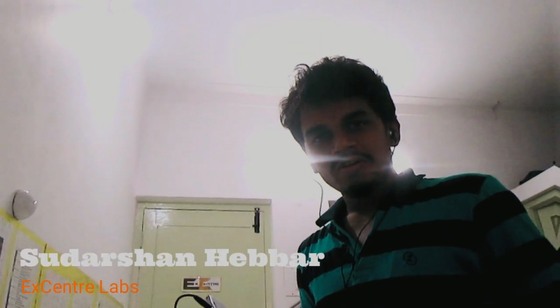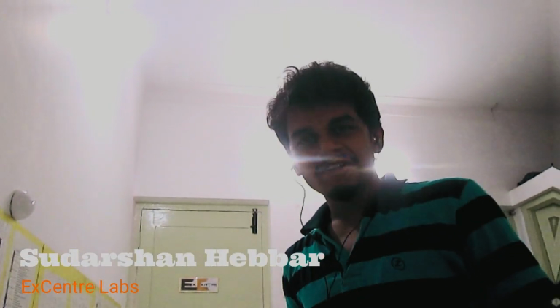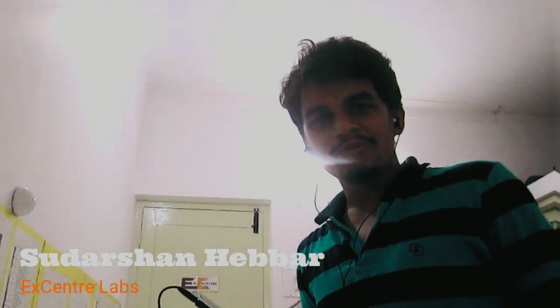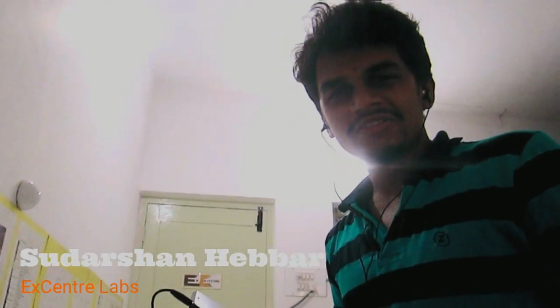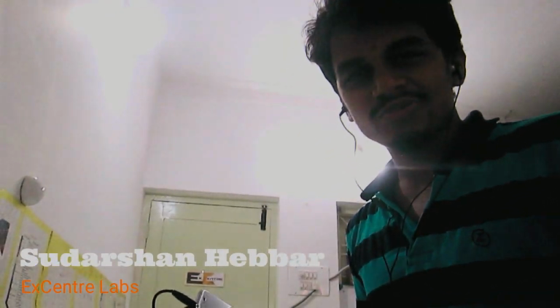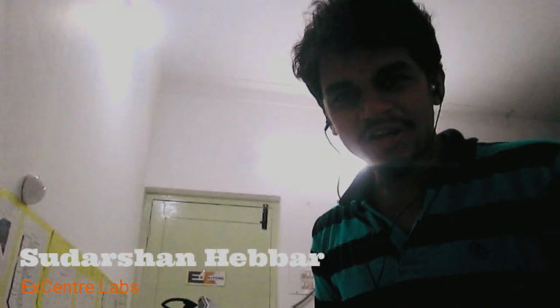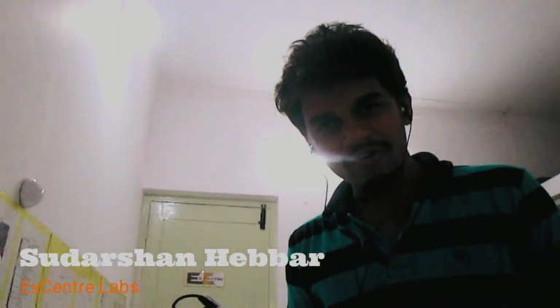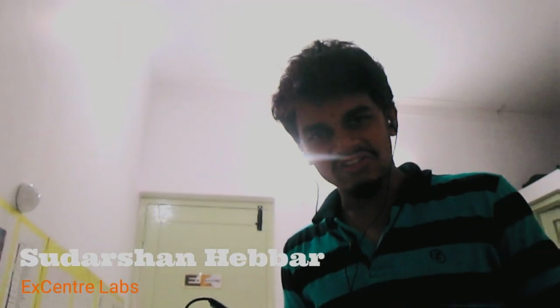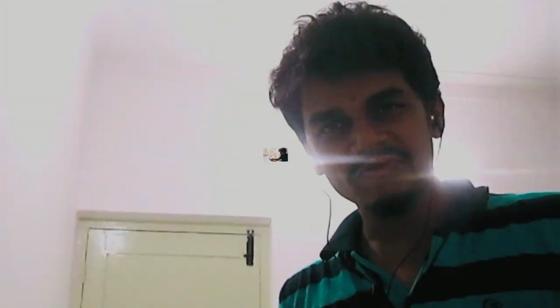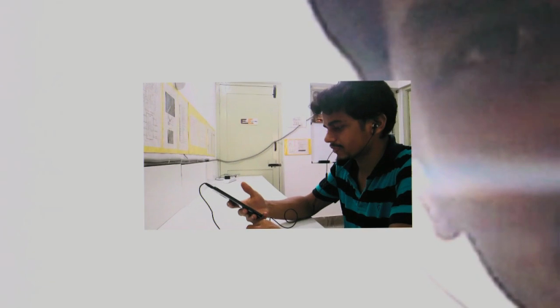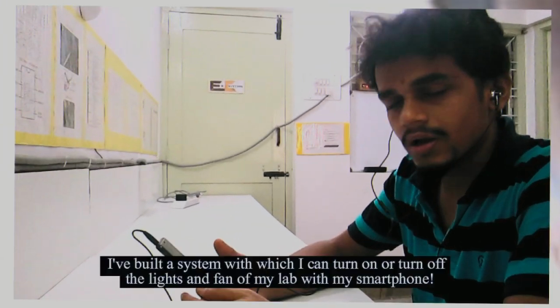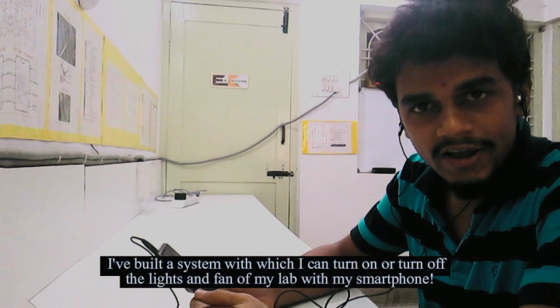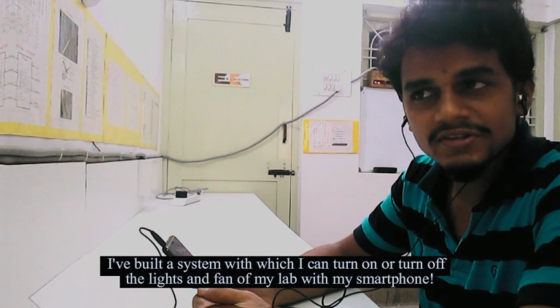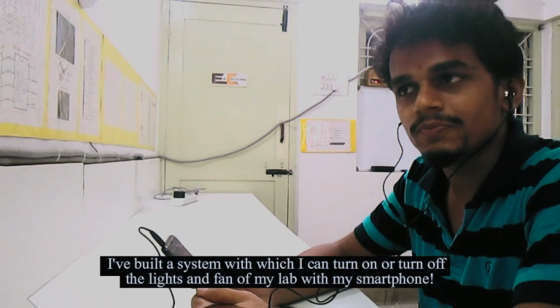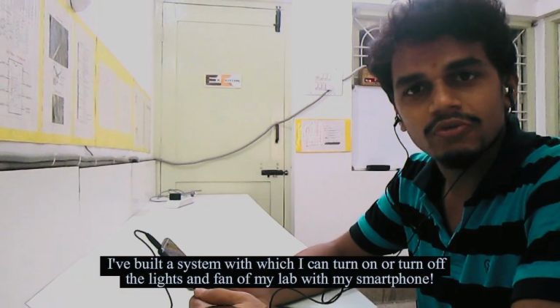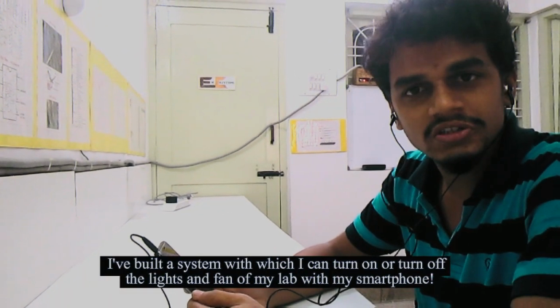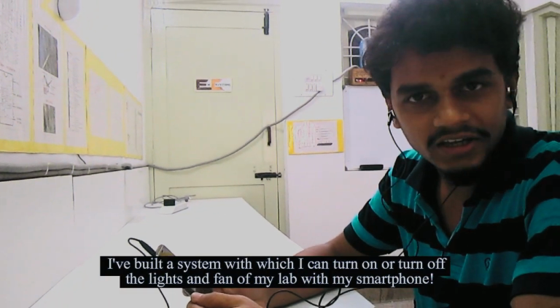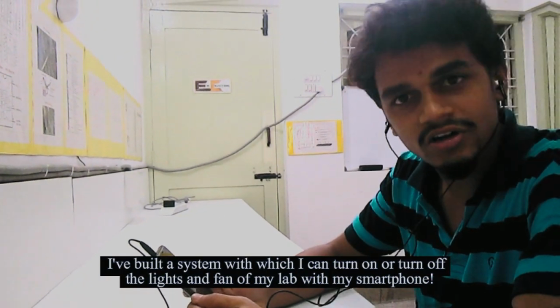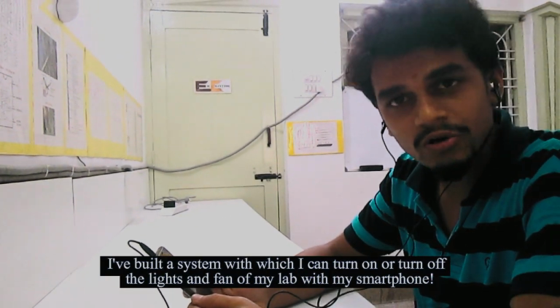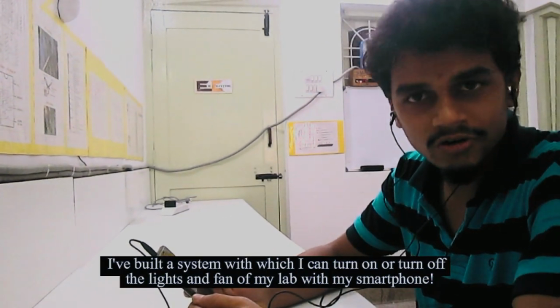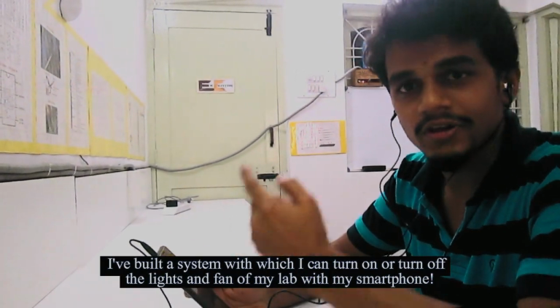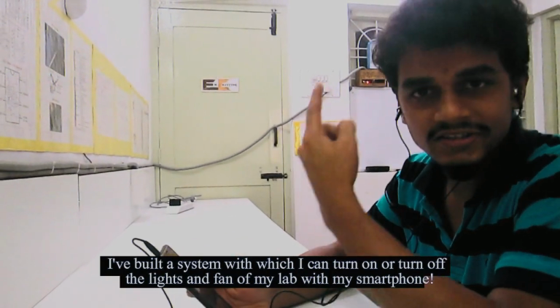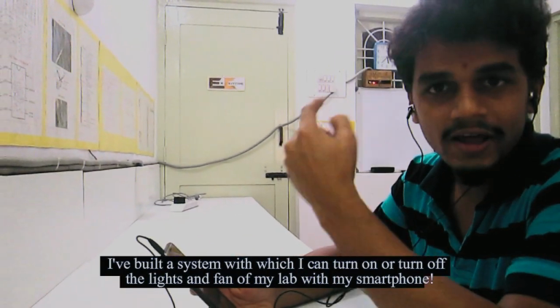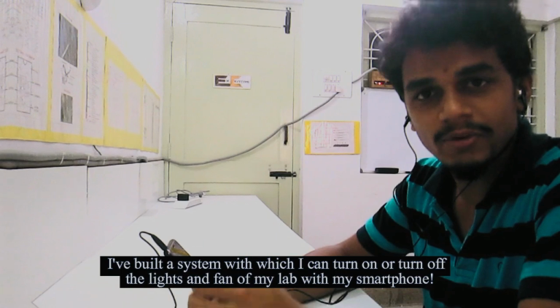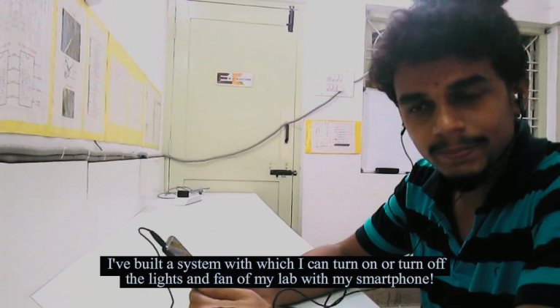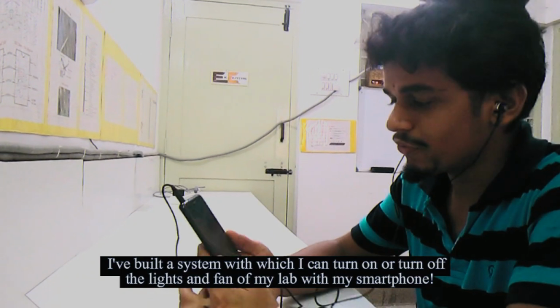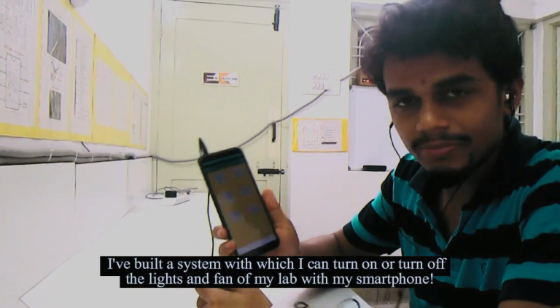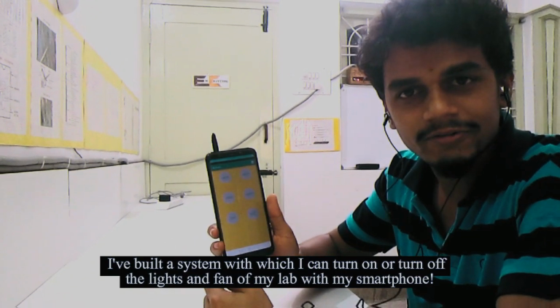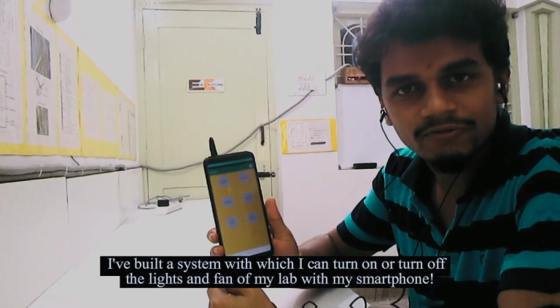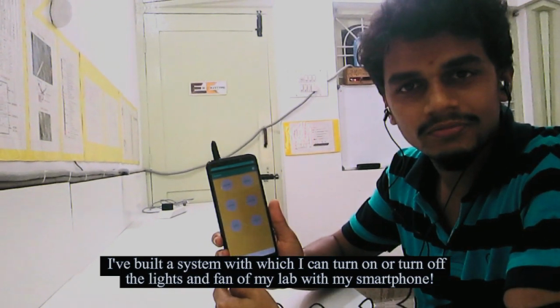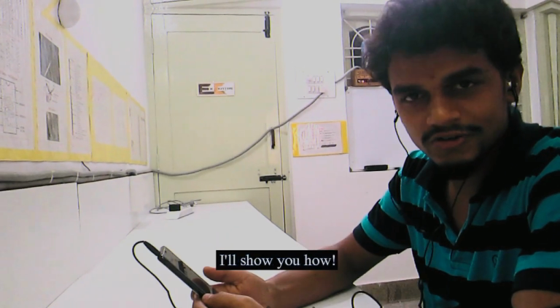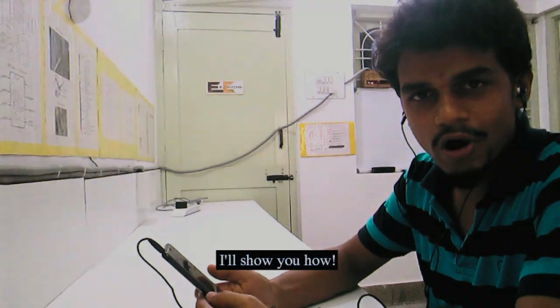Namaskara, hello everyone, this is Sudarshan Hibar from Xenter Labs. I have built a system with which I can turn on or turn off the lights and fan of my lab with my smartphone. I'll show you how.